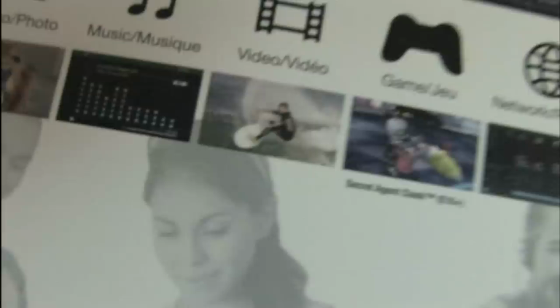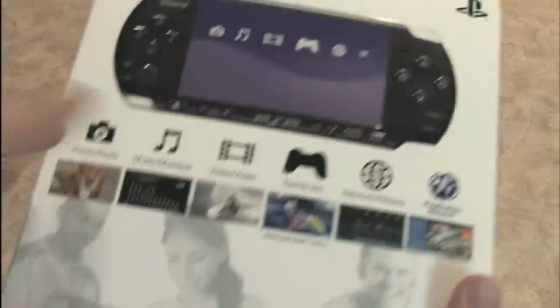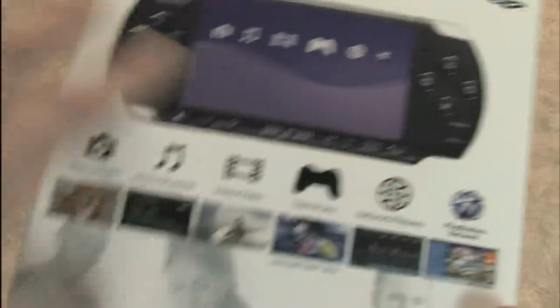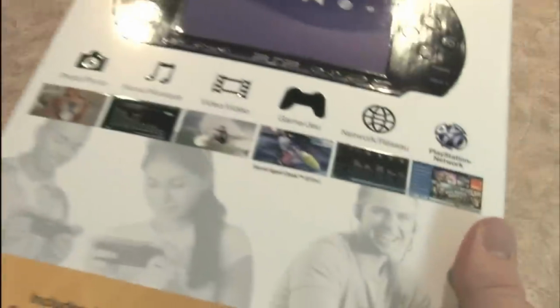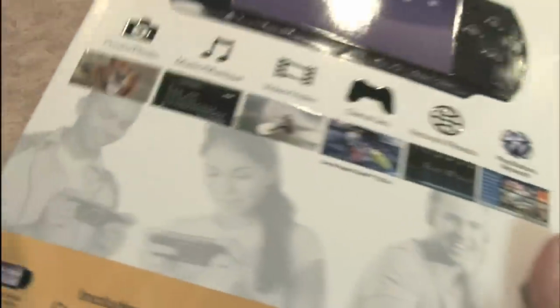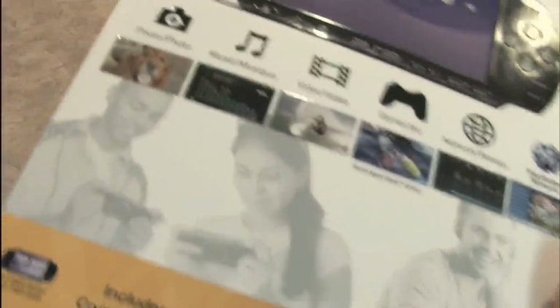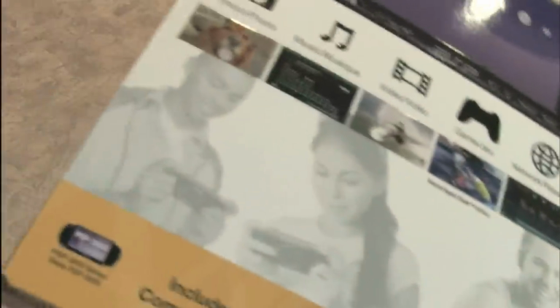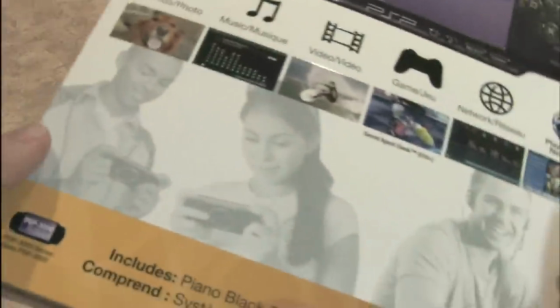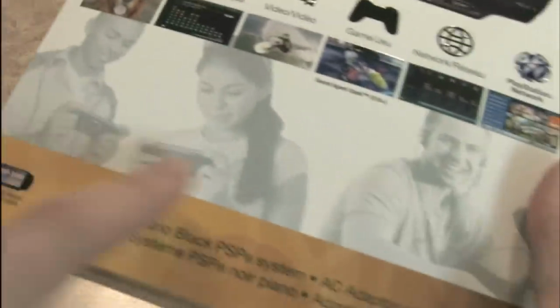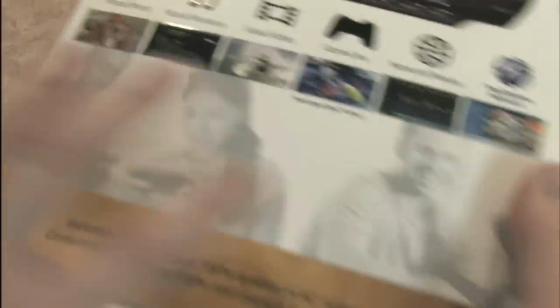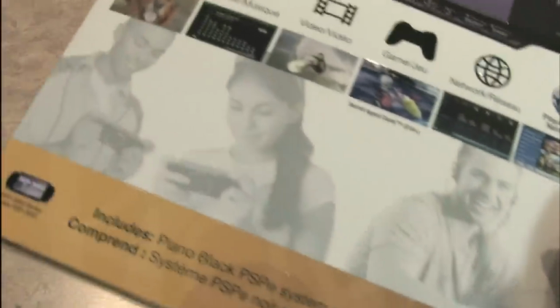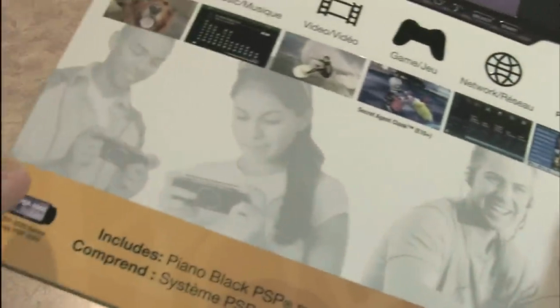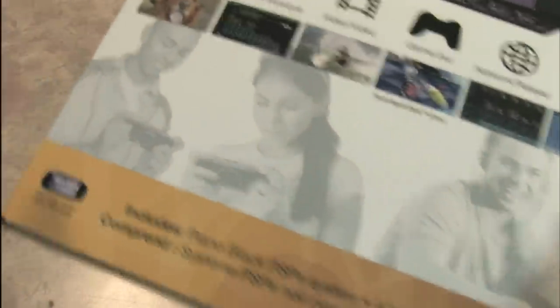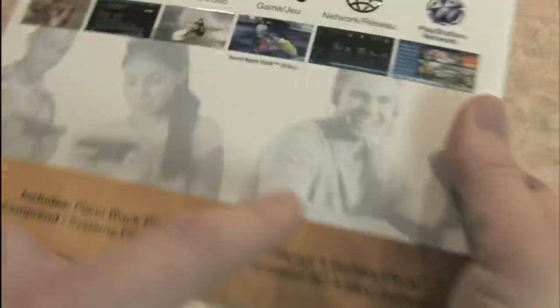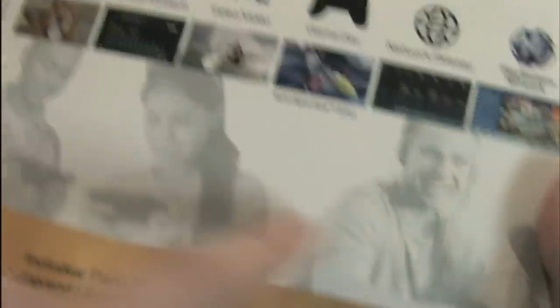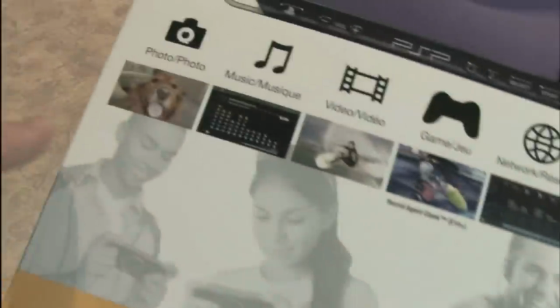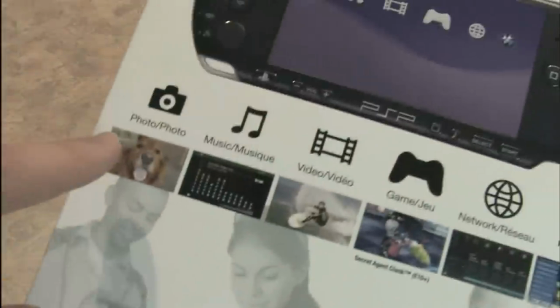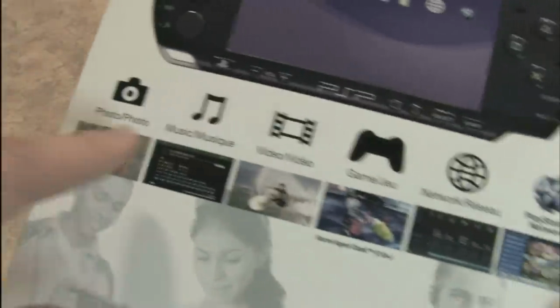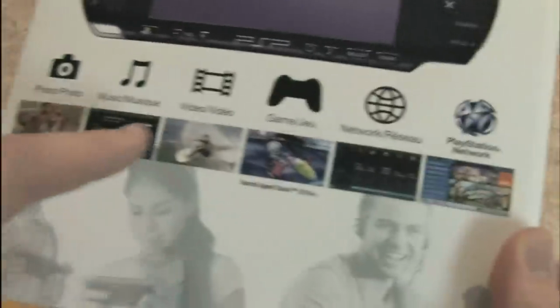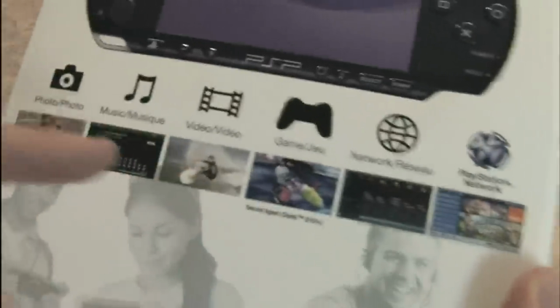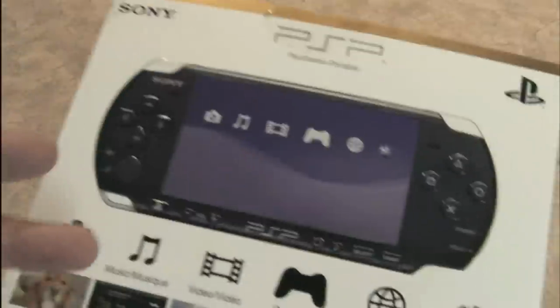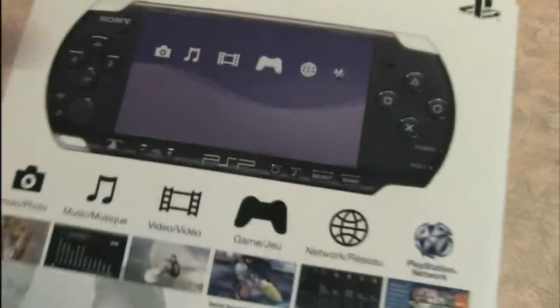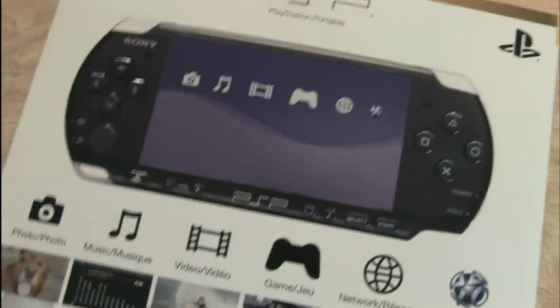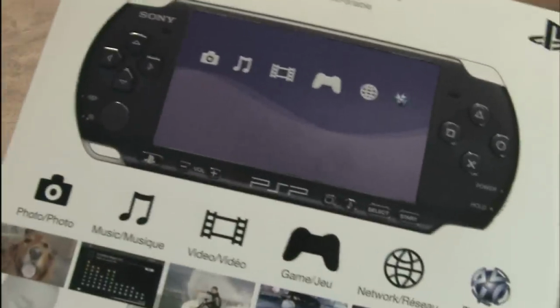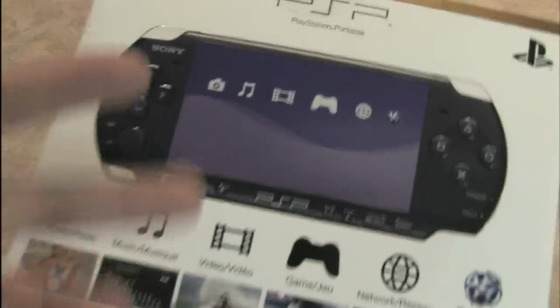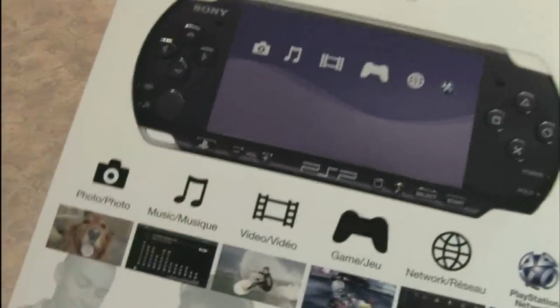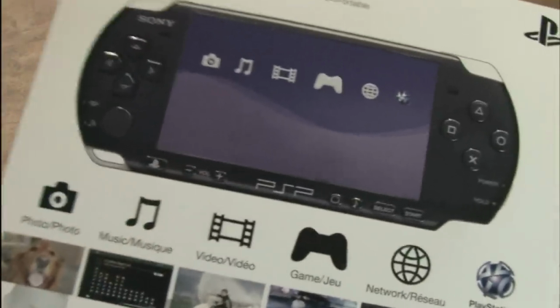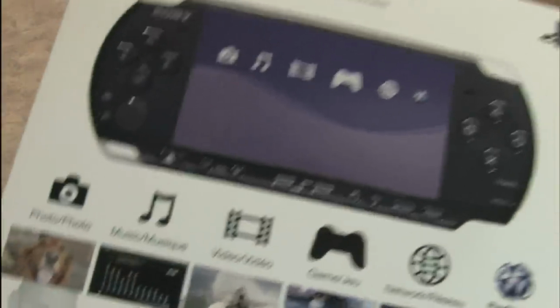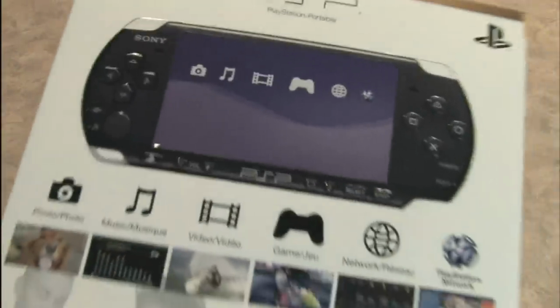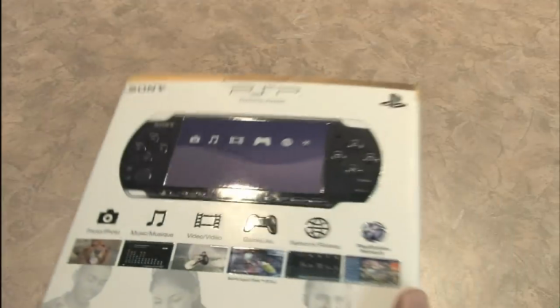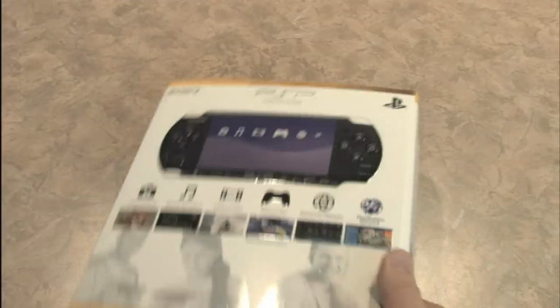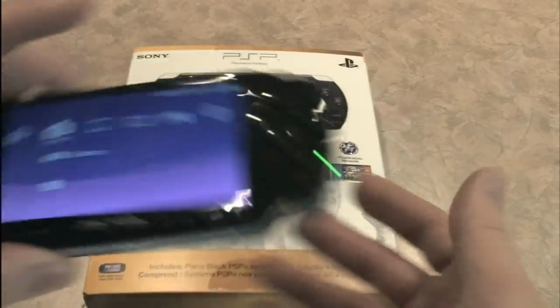I love looking at the box on these things — let's check out the marketing. There's a bunch of happy people on the front watching movies and listening to music, because you can do that on your PSP. But you can also do that on your cell phone, so really what's the advantage of the PSP?